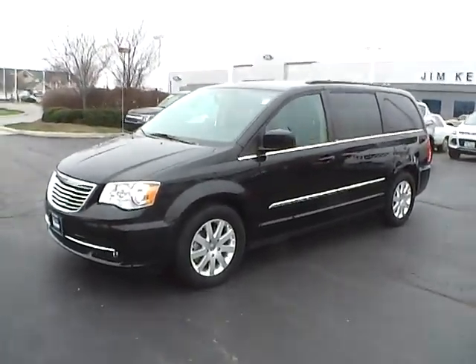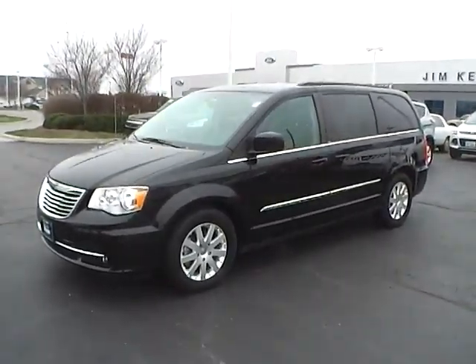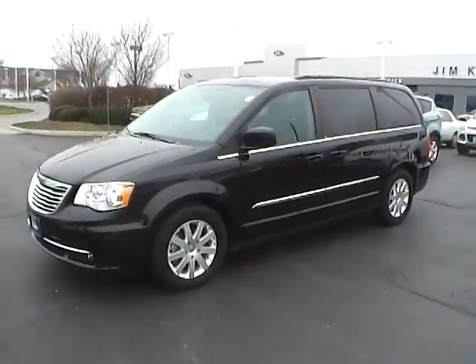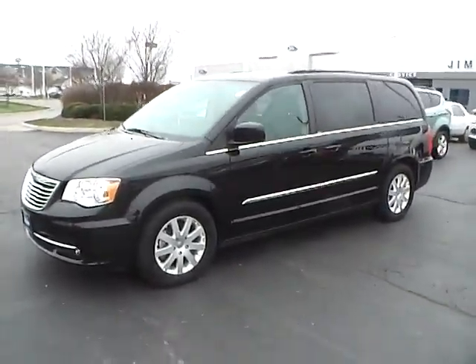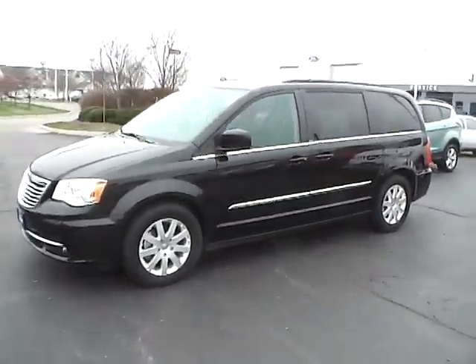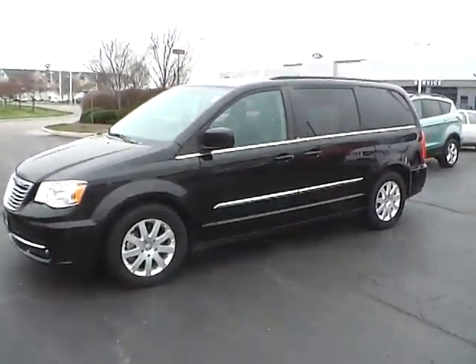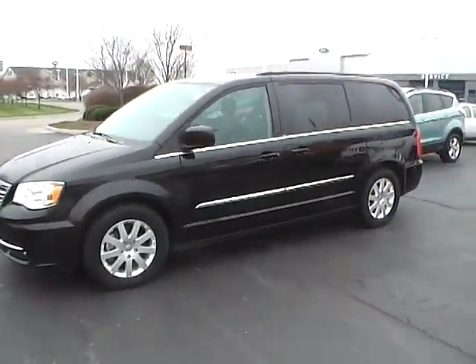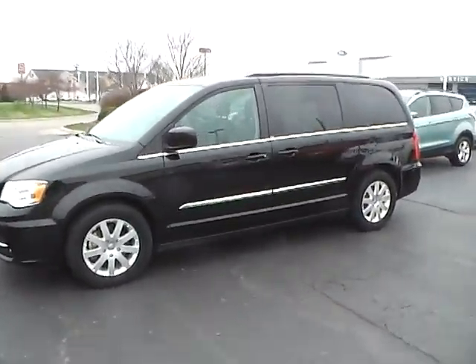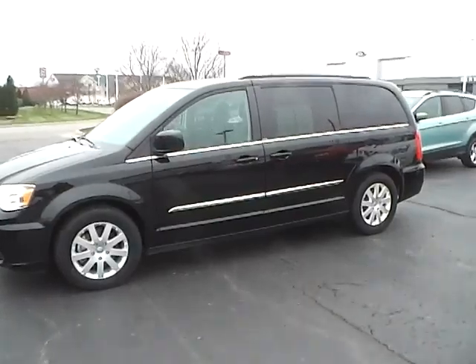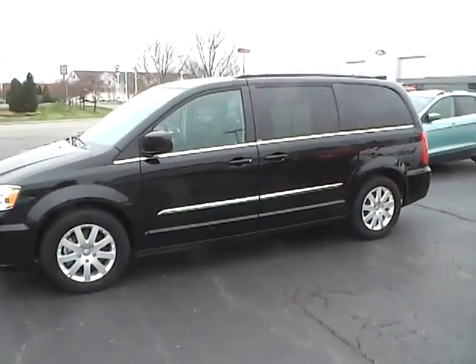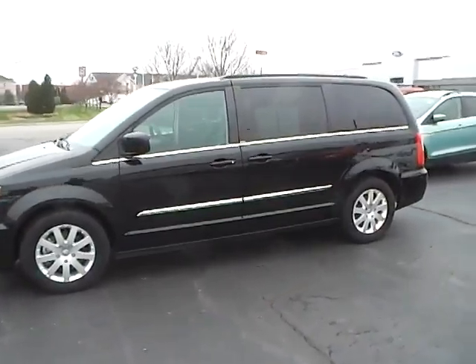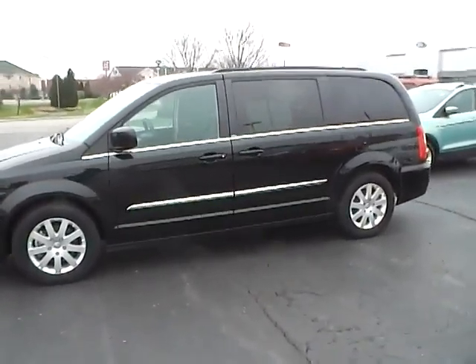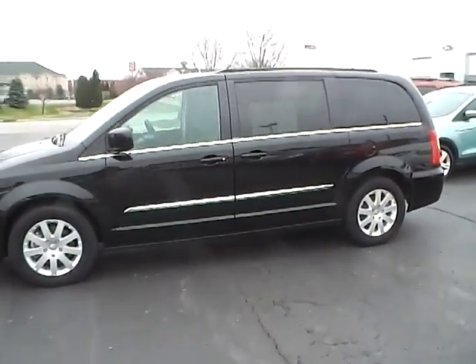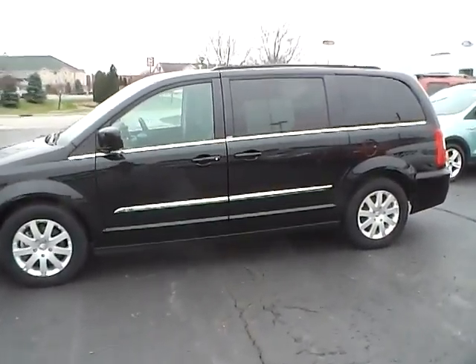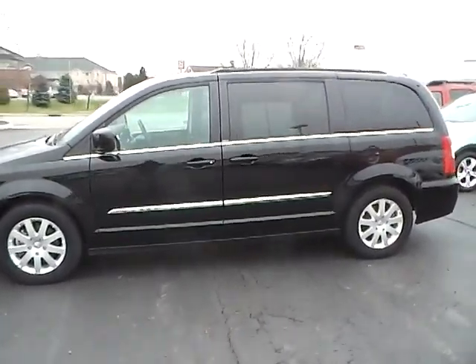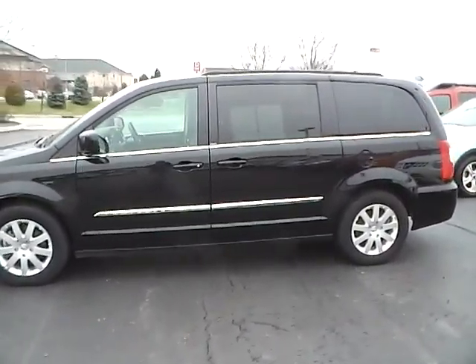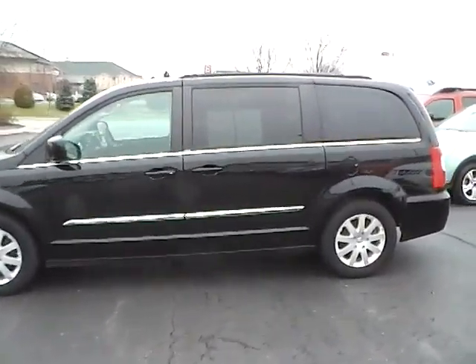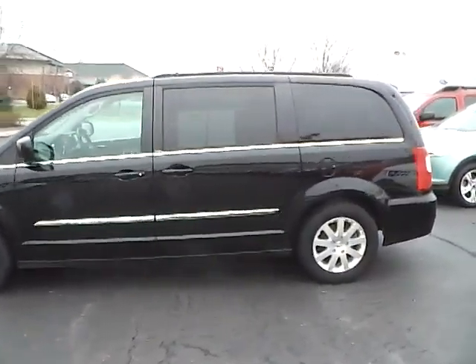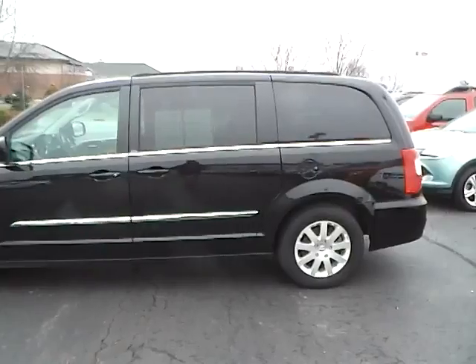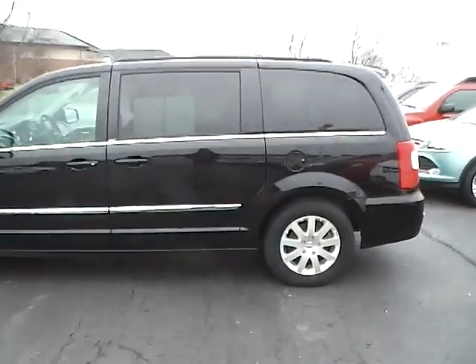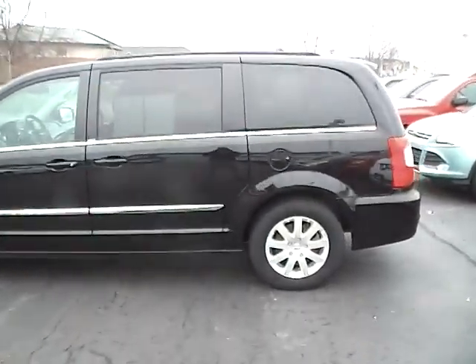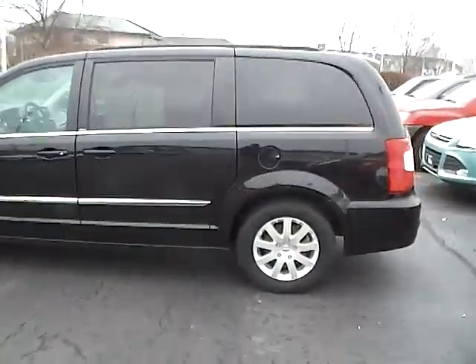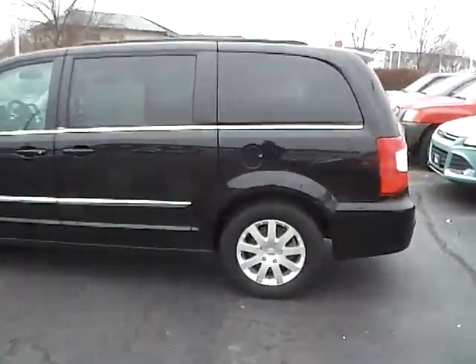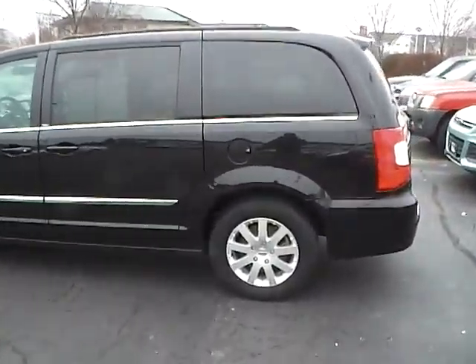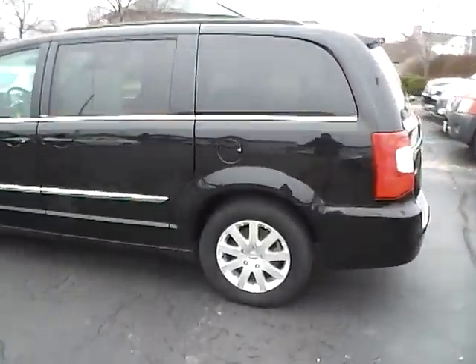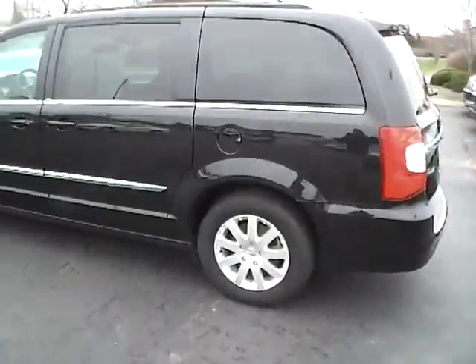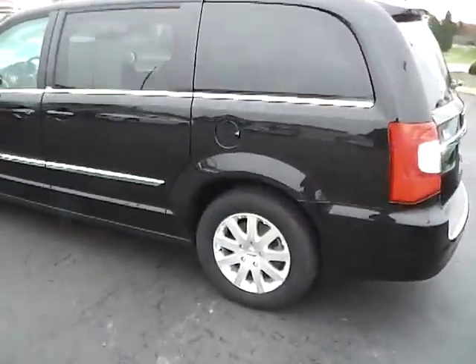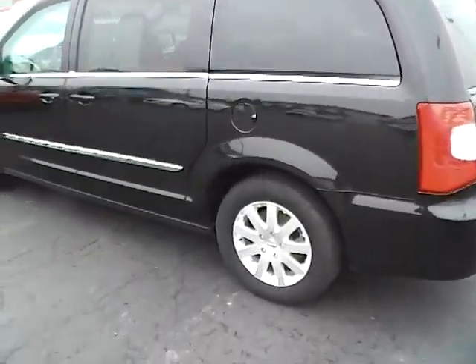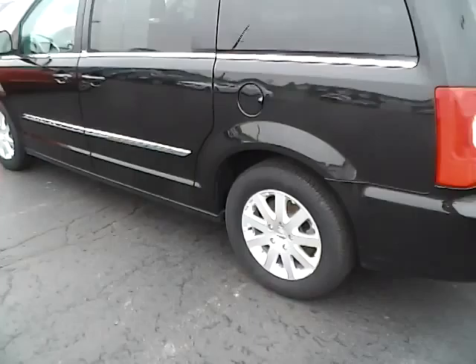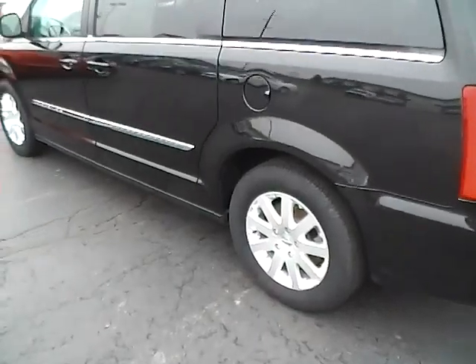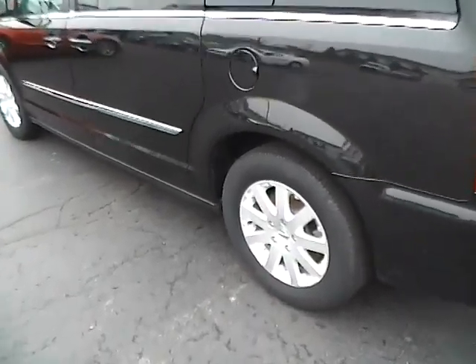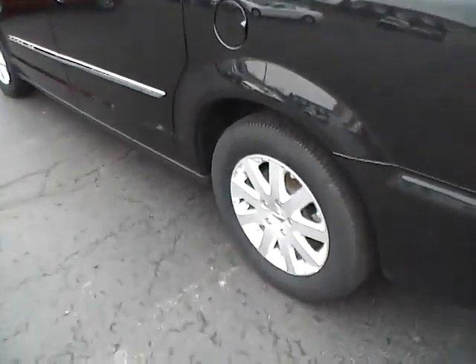Today's video is on a 2014 Chrysler Town & Country Touring in brilliant black crystal pearl coat with a black and light grey stone interior. This vehicle has a 3.6 liter 6-cylinder engine and a 6-speed automatic transmission. Current mileage is 46,300 and features a limited warranty.